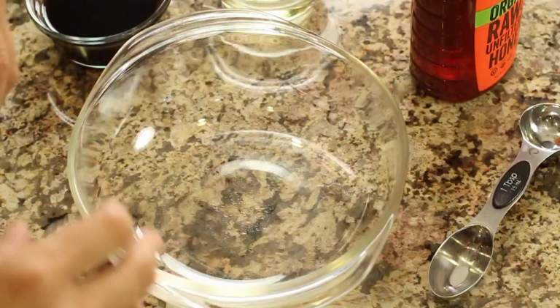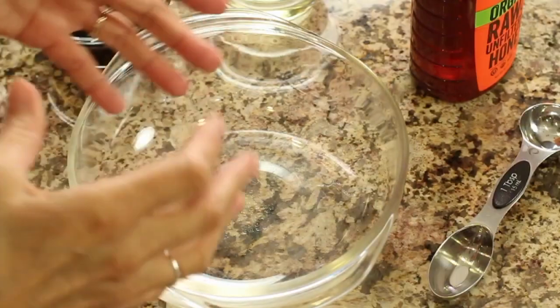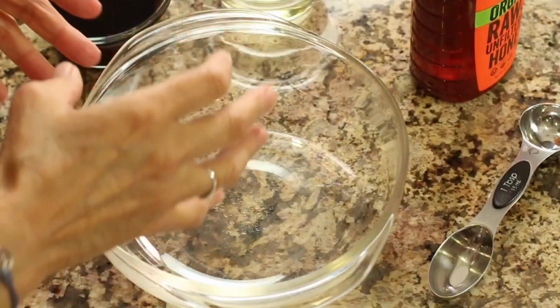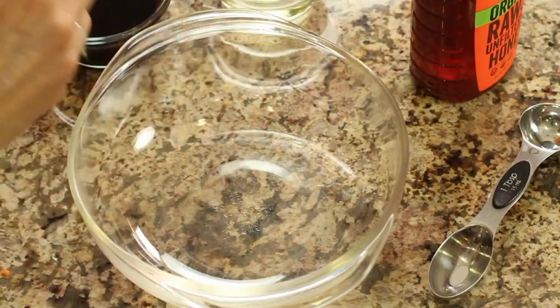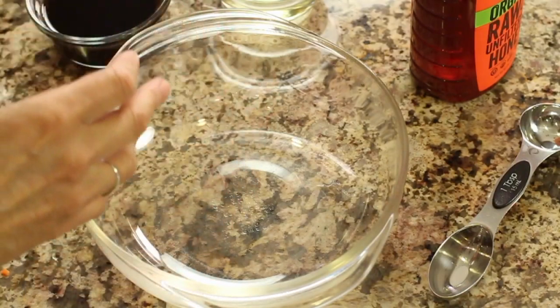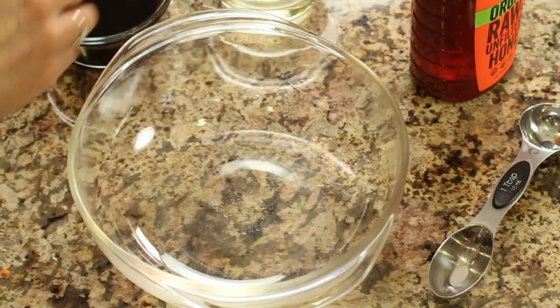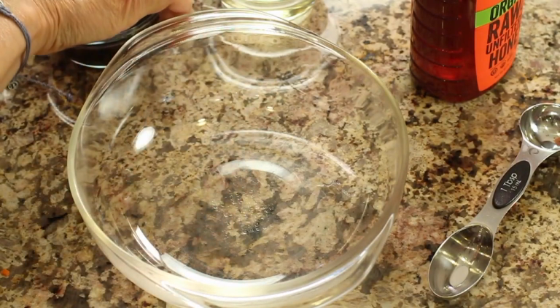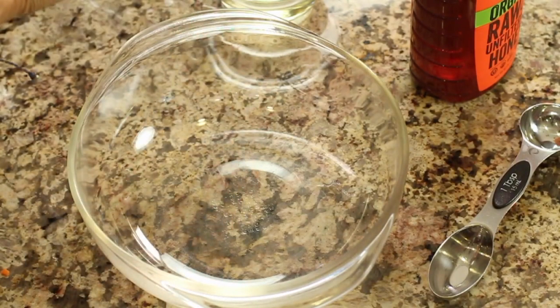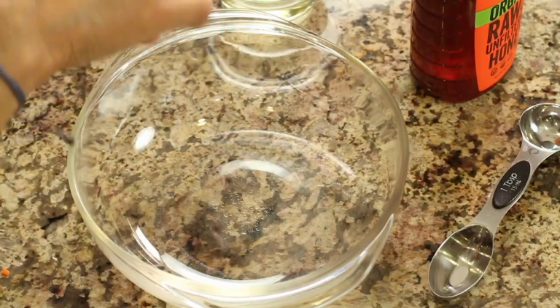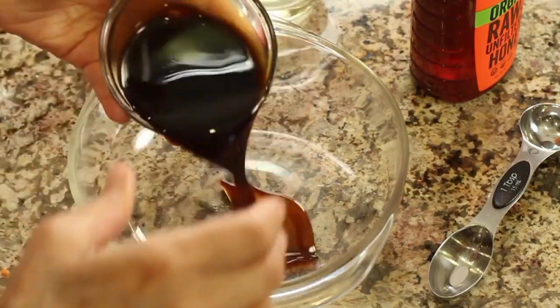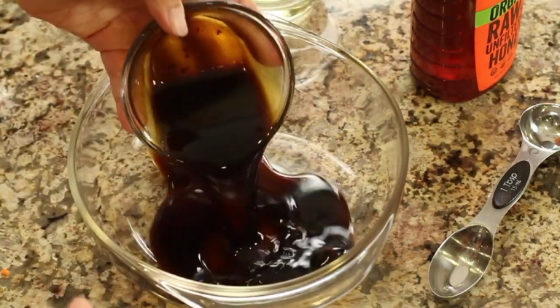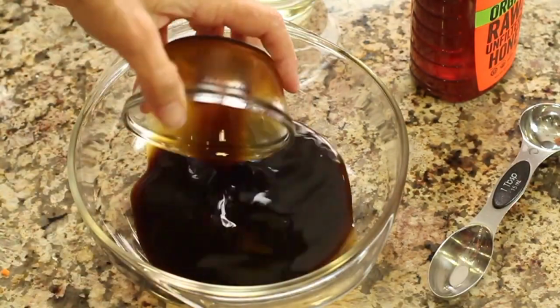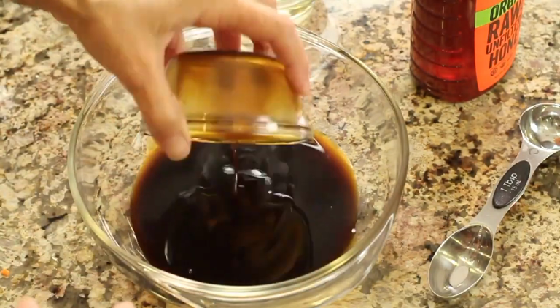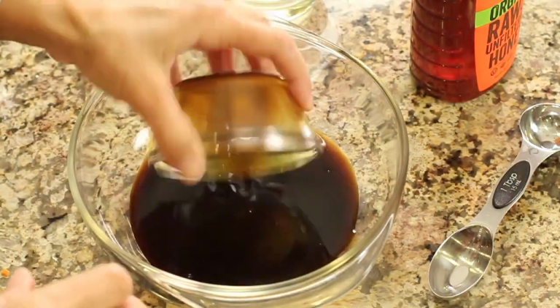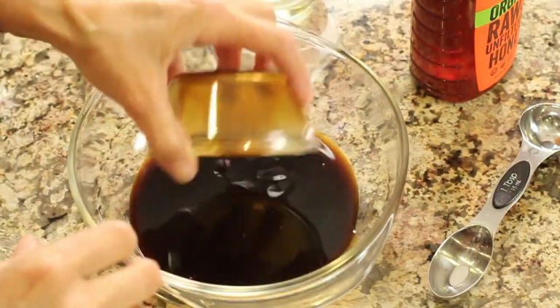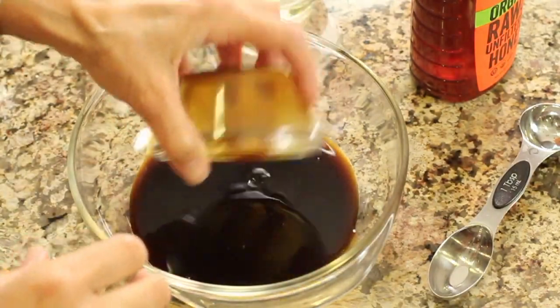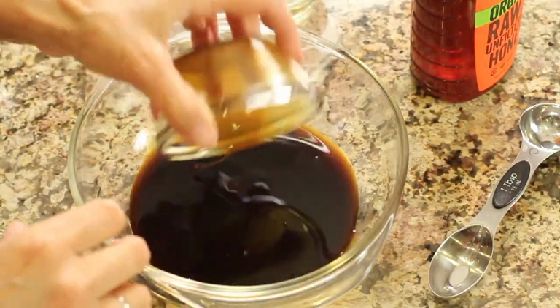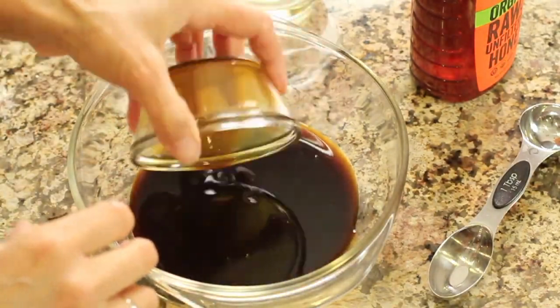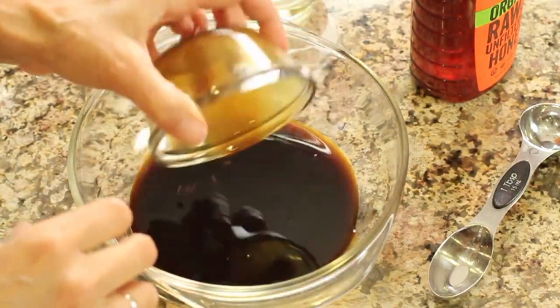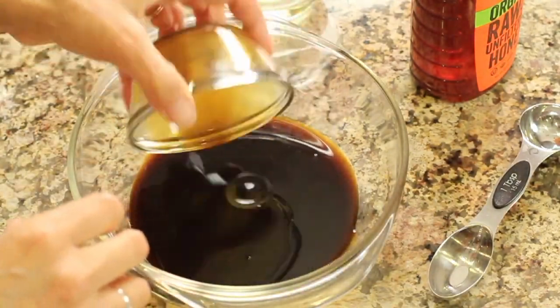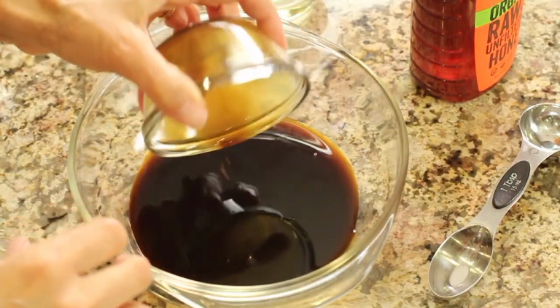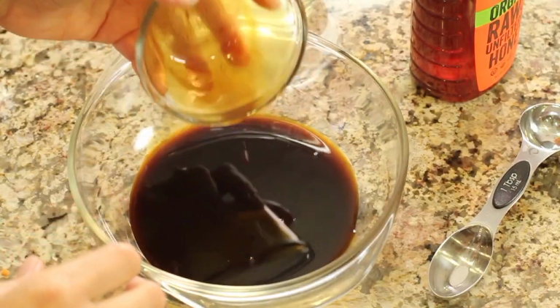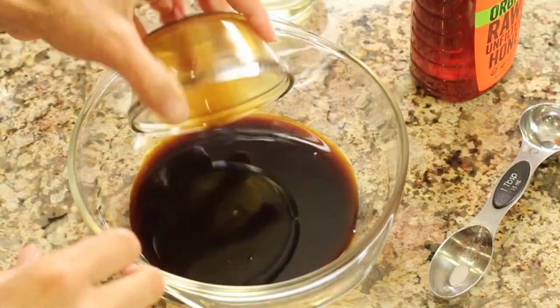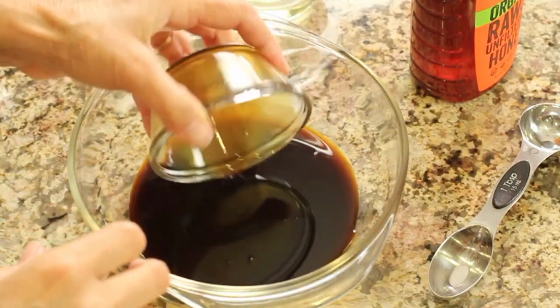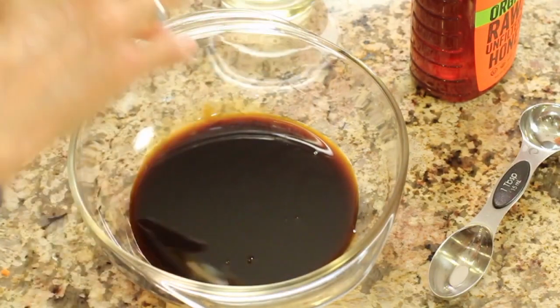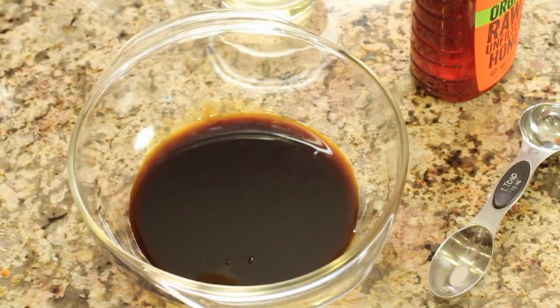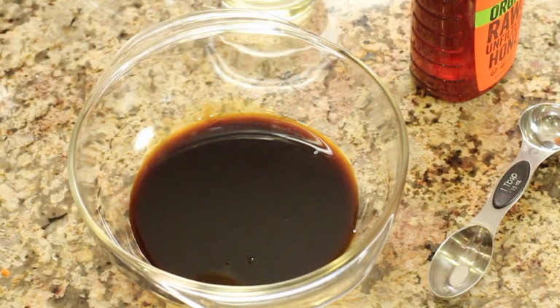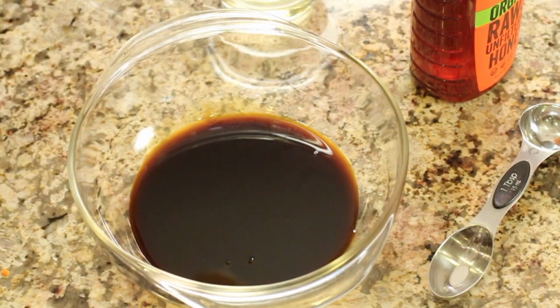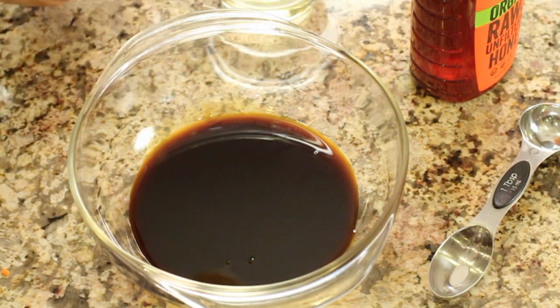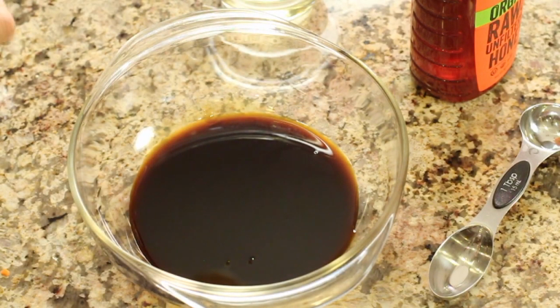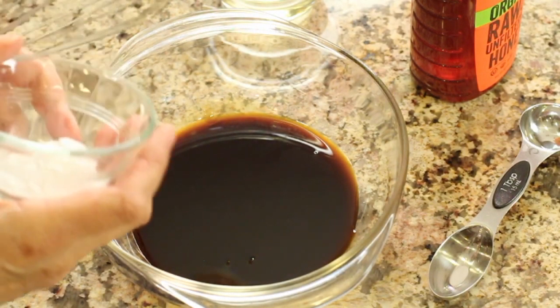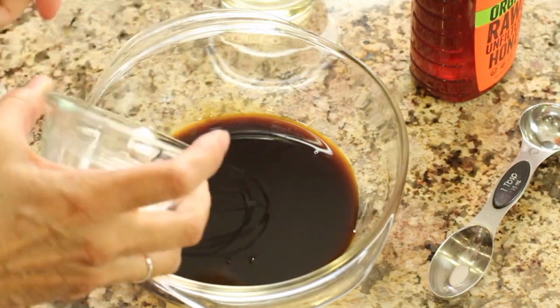I'm going to start off by mixing my sauce ingredients first. I'll place the coconut aminos in the bowl and add the arrowroot and mix that, because you always want to mix your arrowroot with a liquid that's cool so that it doesn't clump up.